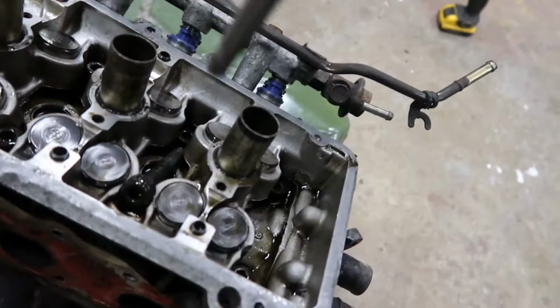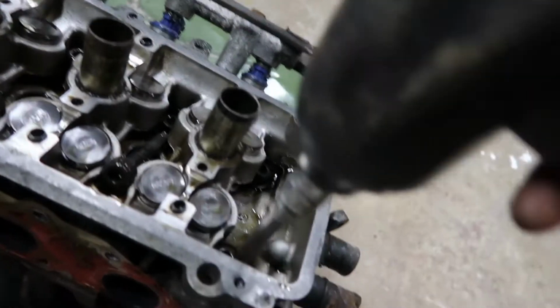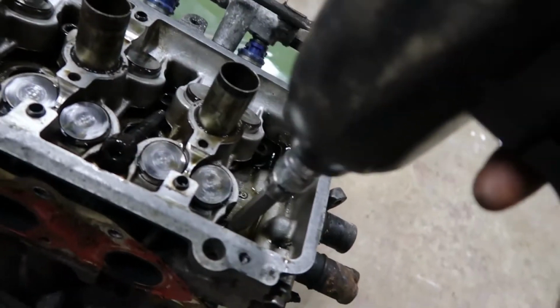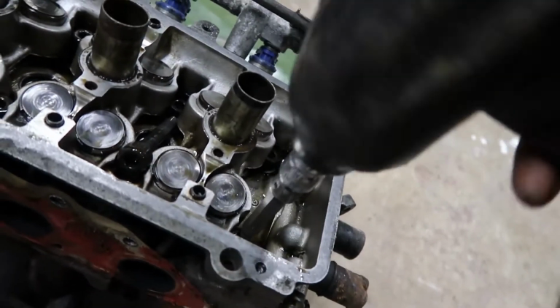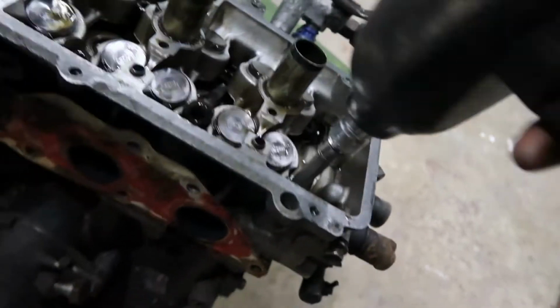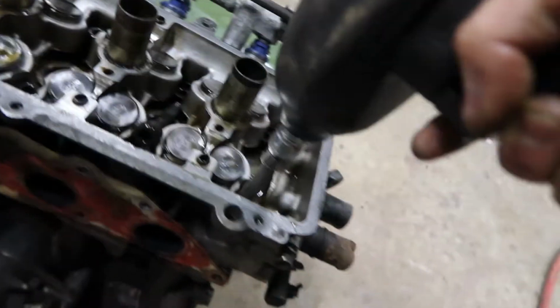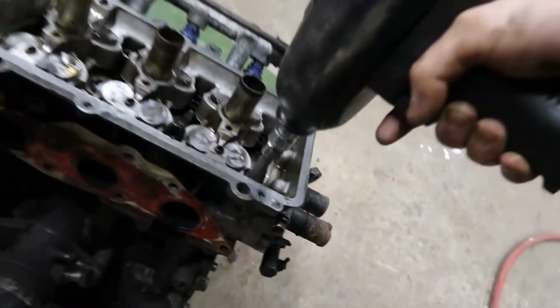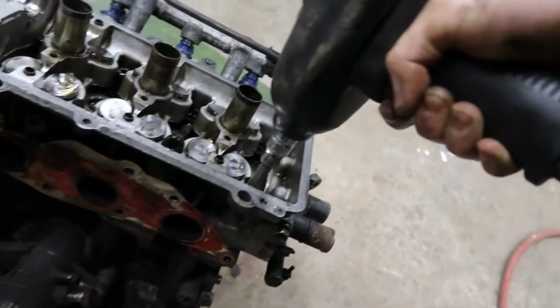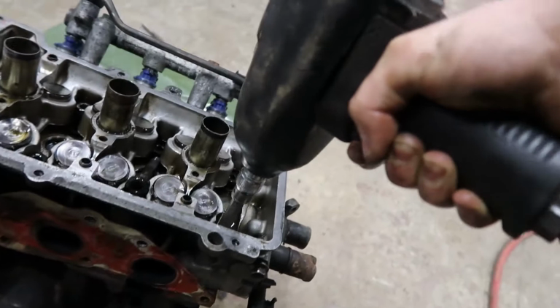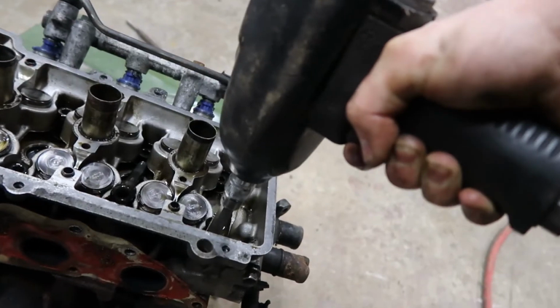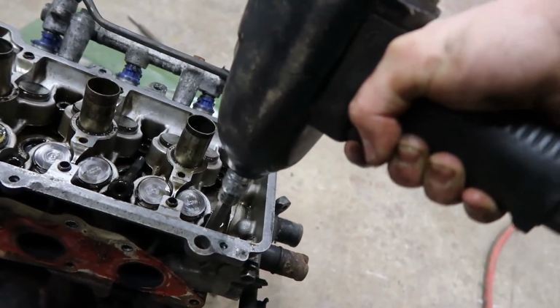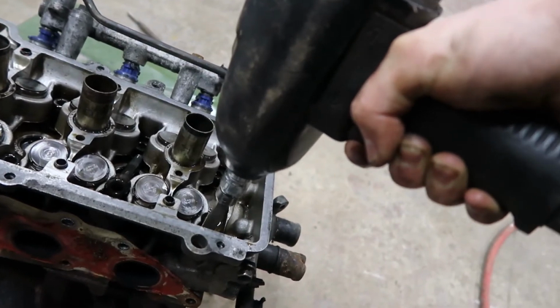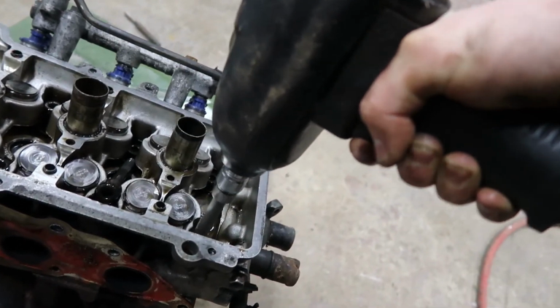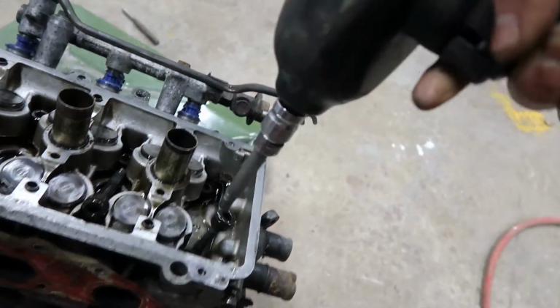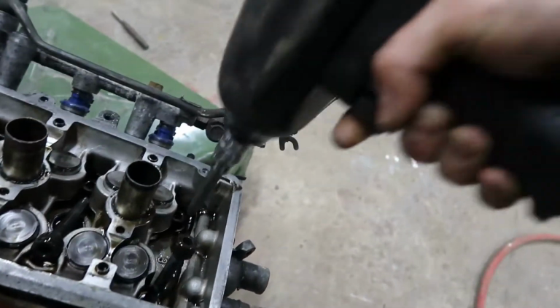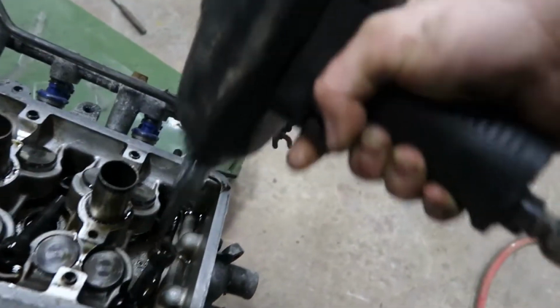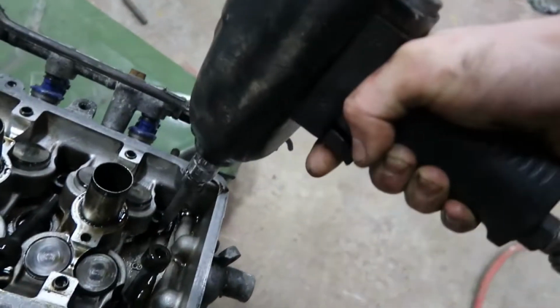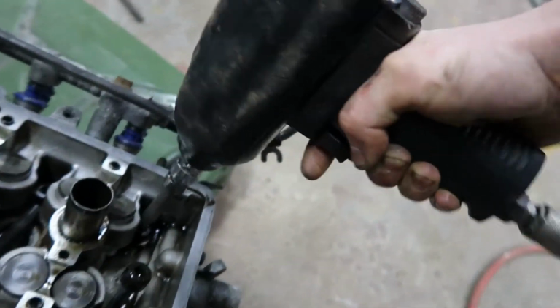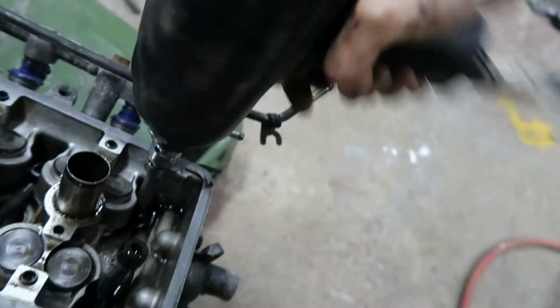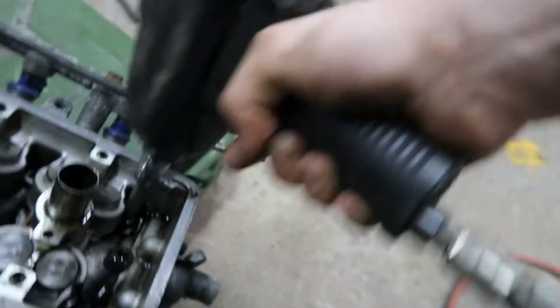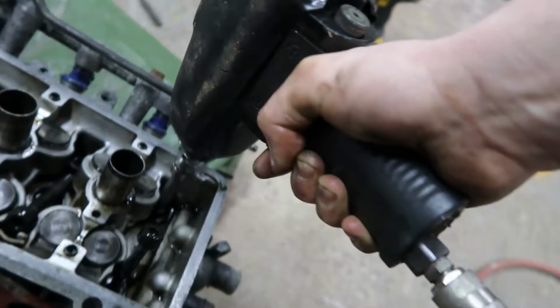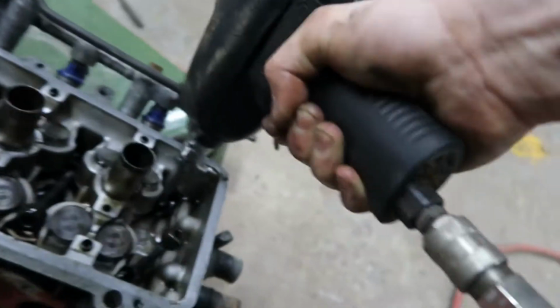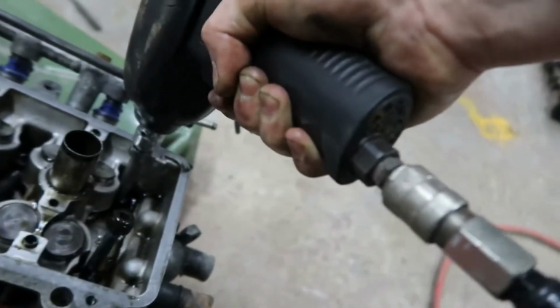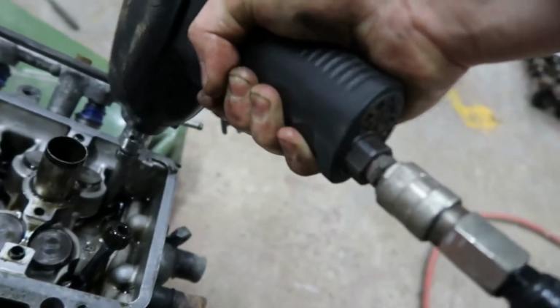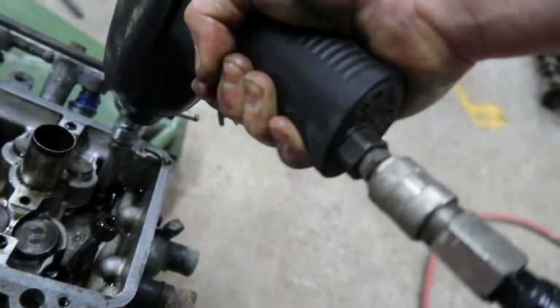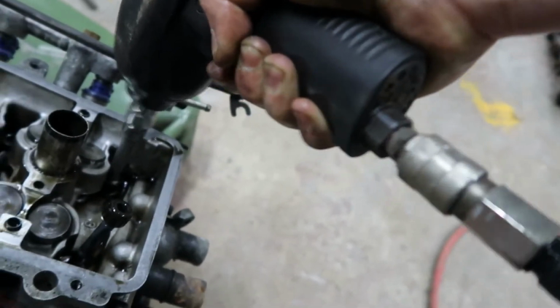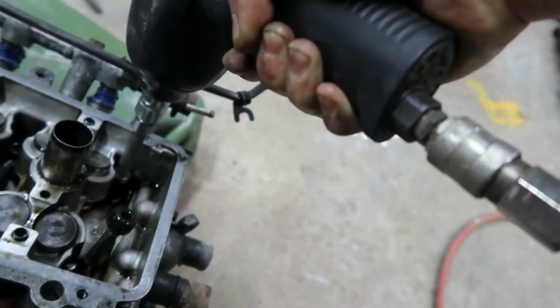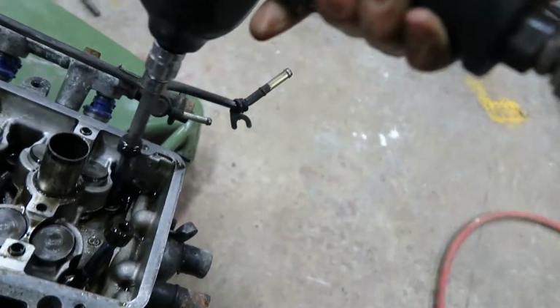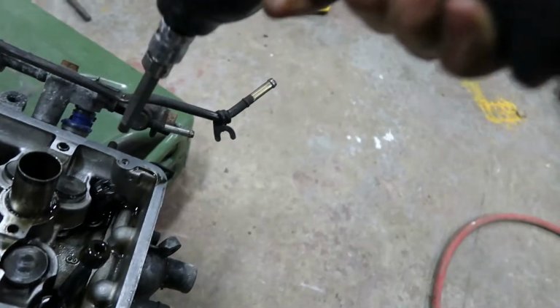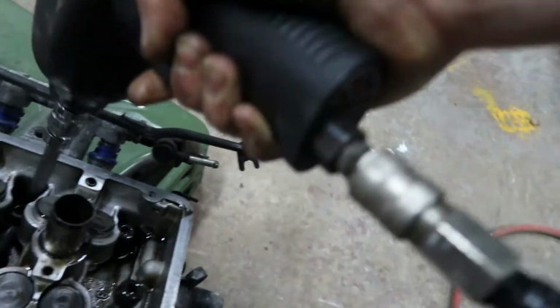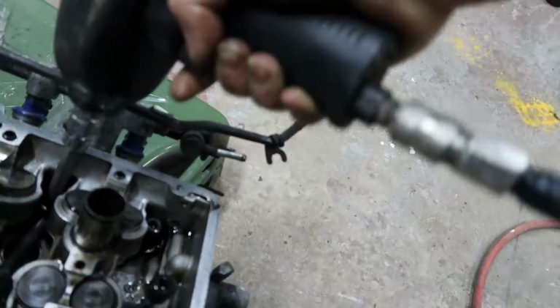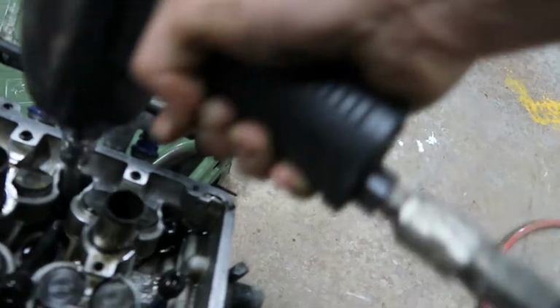Strength of an absolute demon! There's the pickup — look at that. Disgusting. So, if we were going to go EFI on one of these things, we'd probably have to put like a 36-1 trigger wheel on.